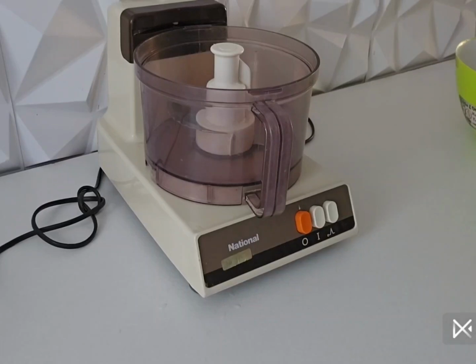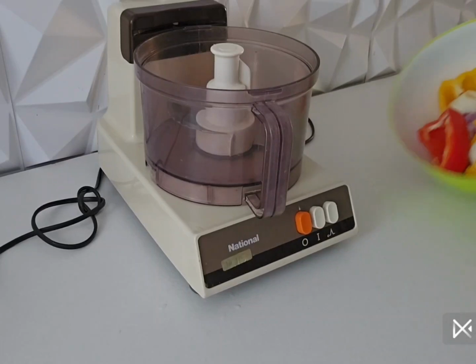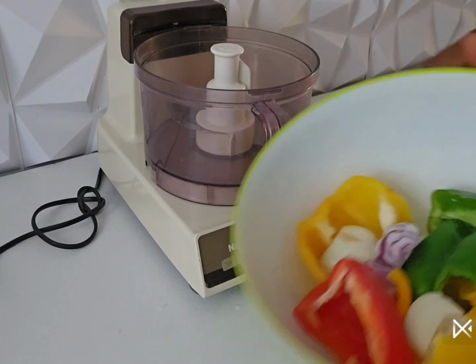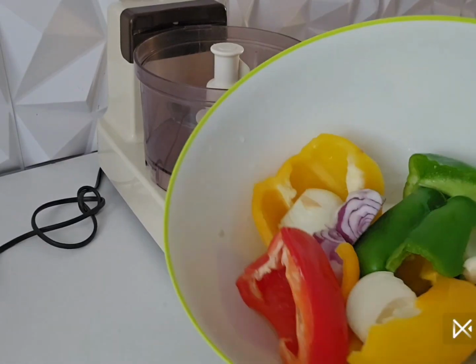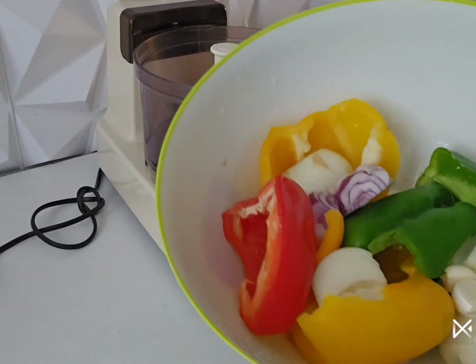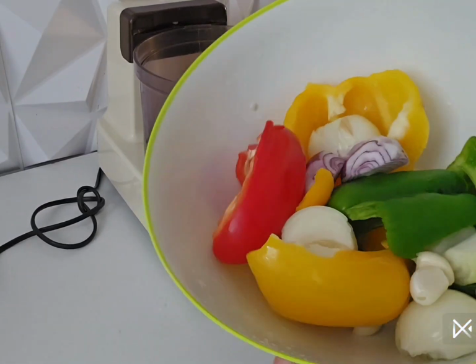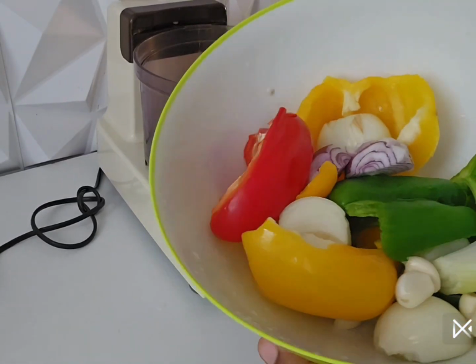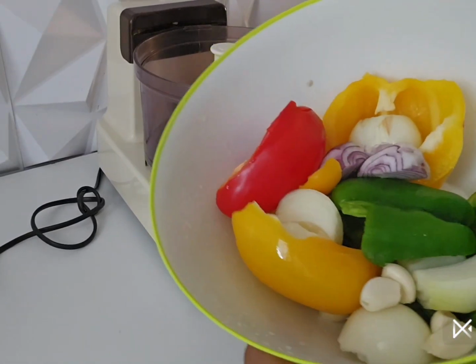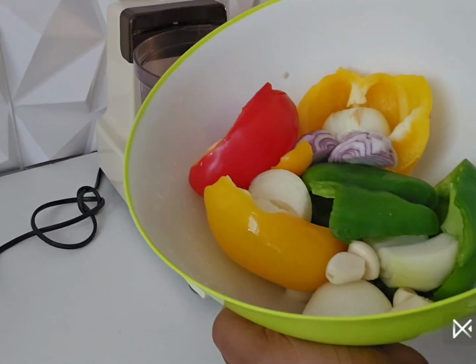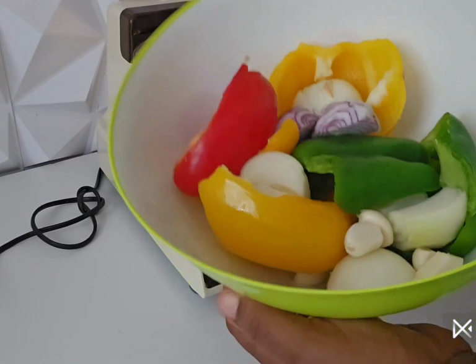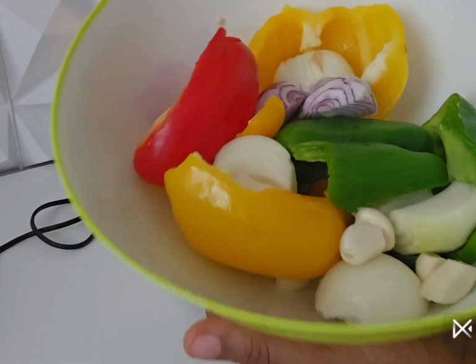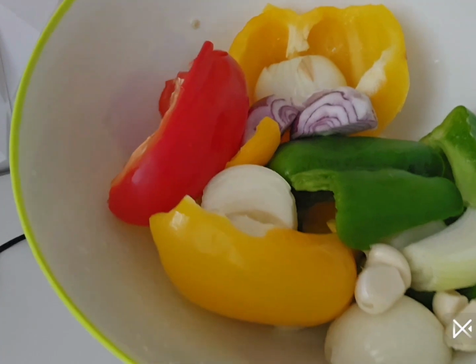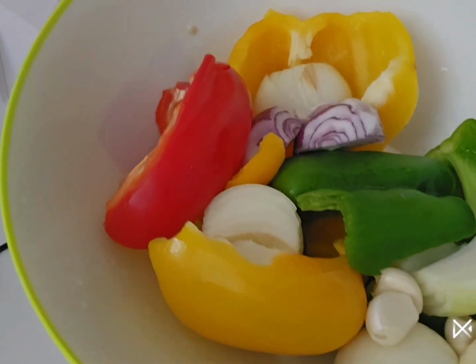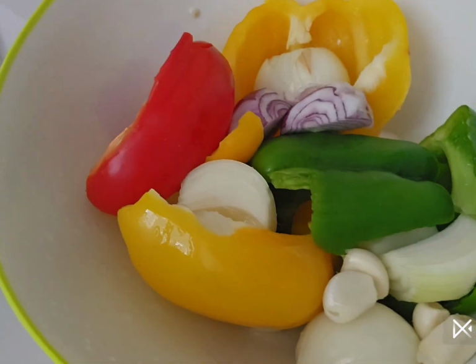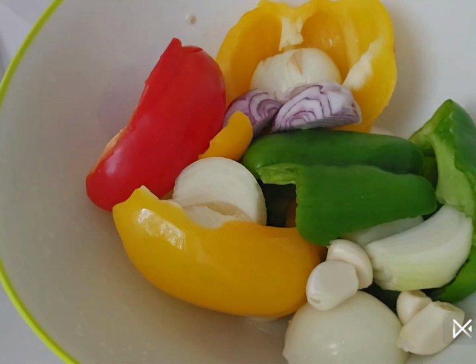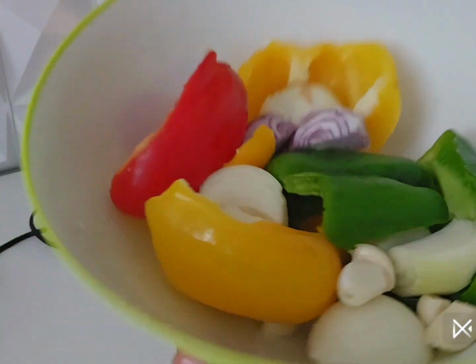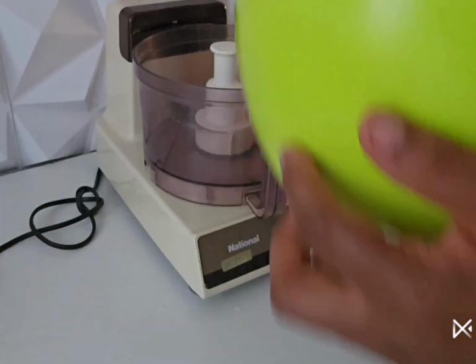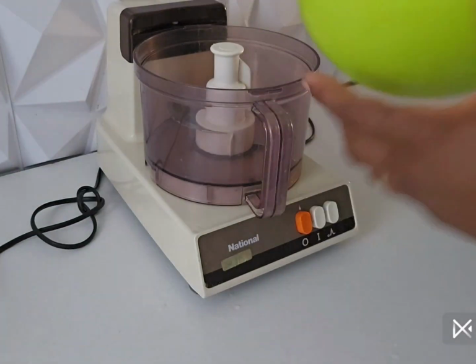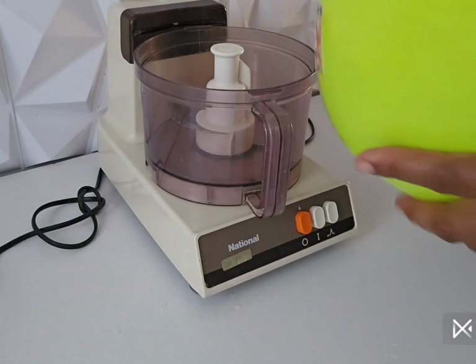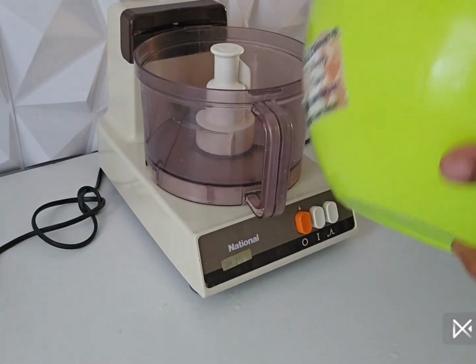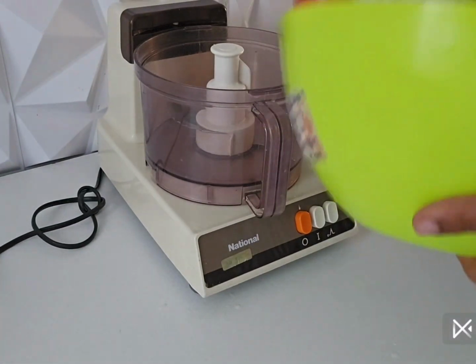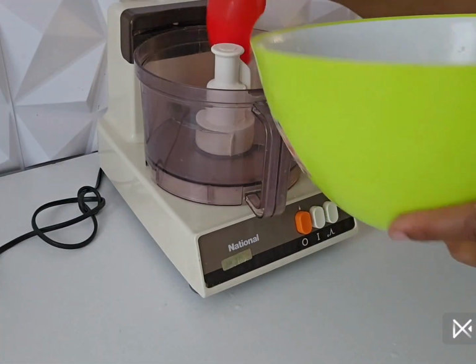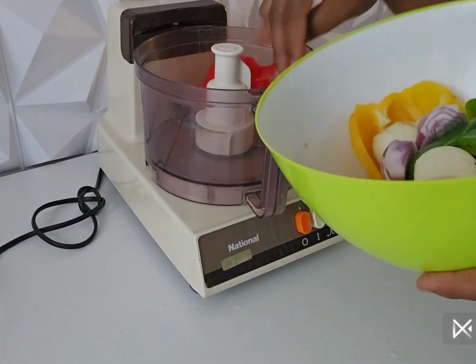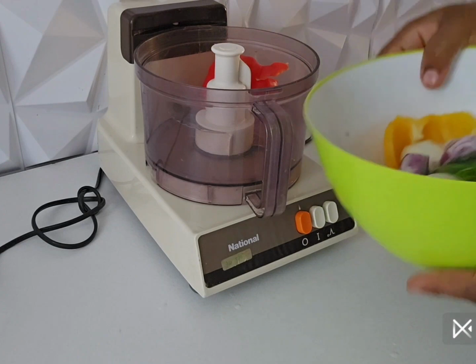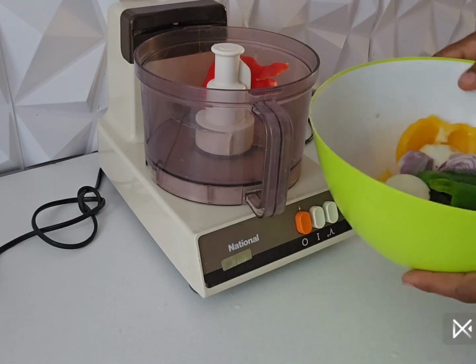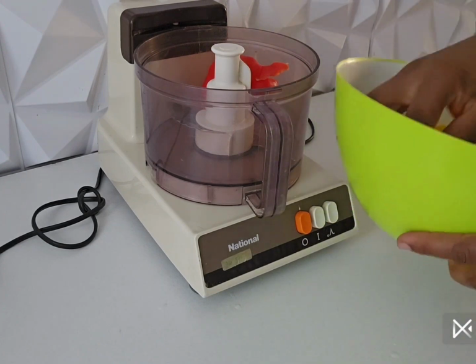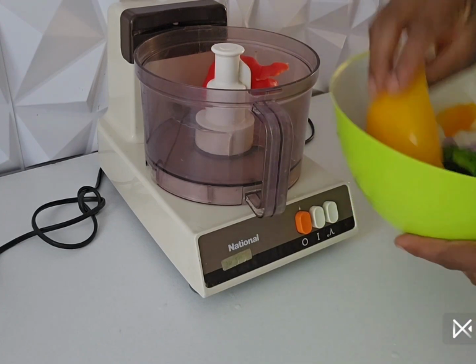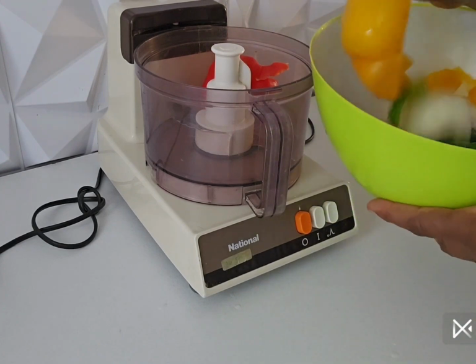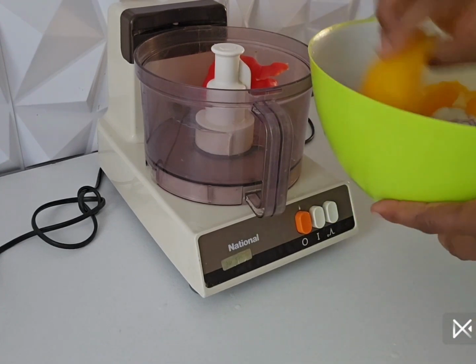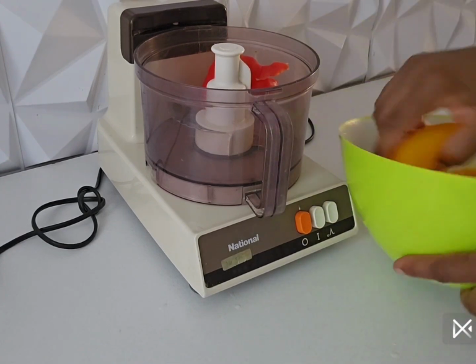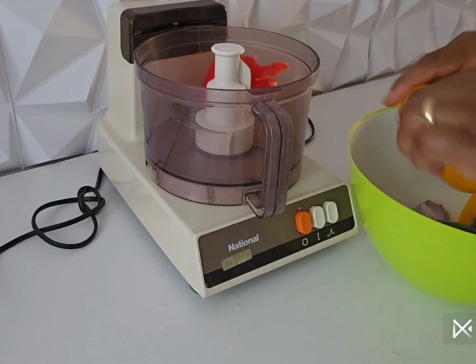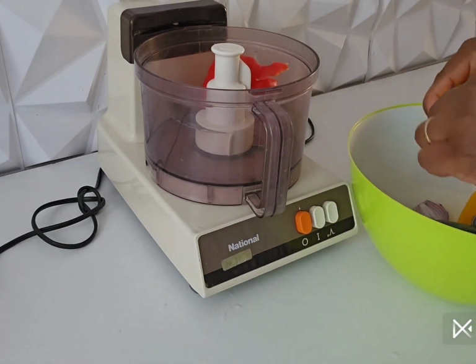Hello guys and welcome back again to my YouTube channel. A quick one guys, join me as I prepare dinner for my family. In this bowl I have my red pepper, I have my onions.